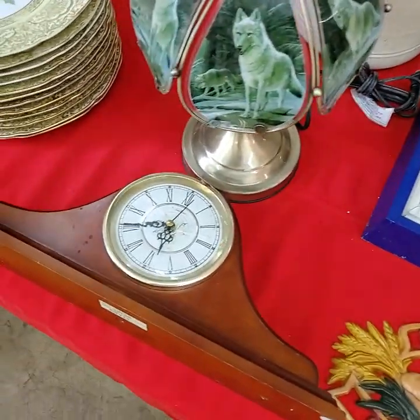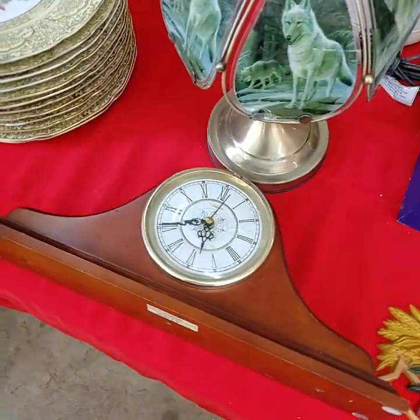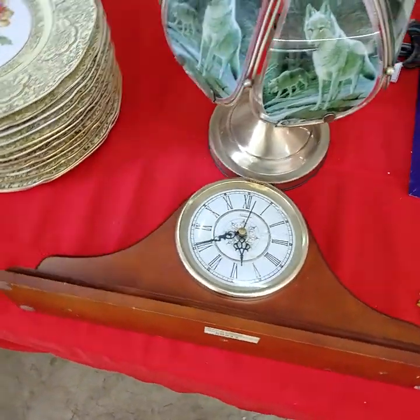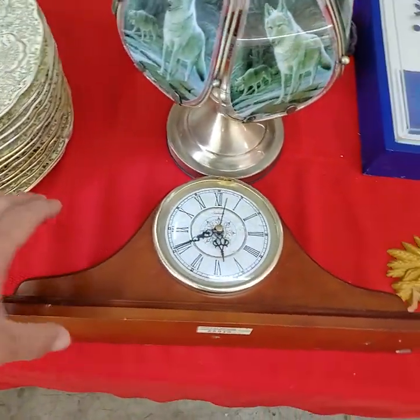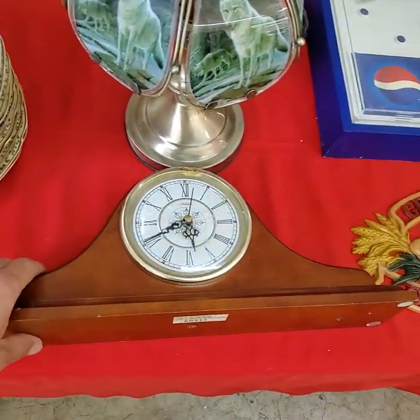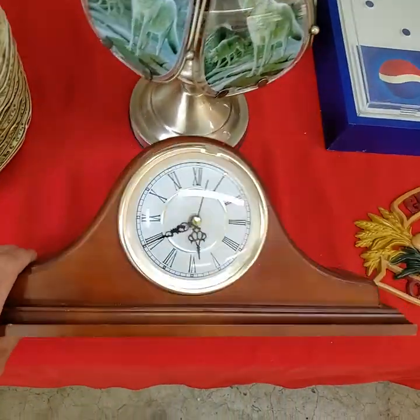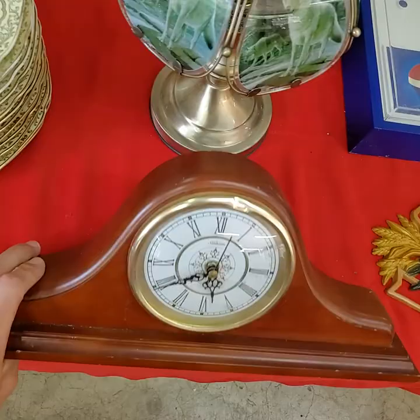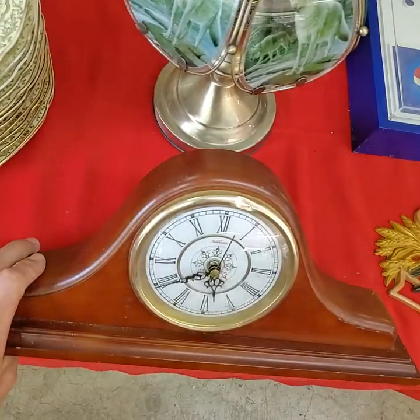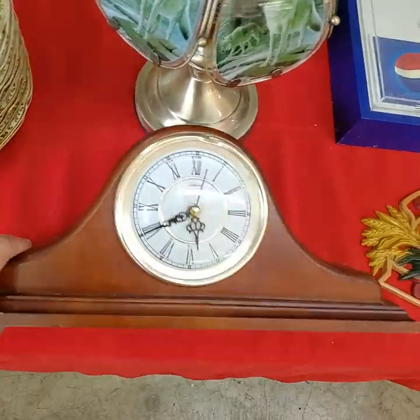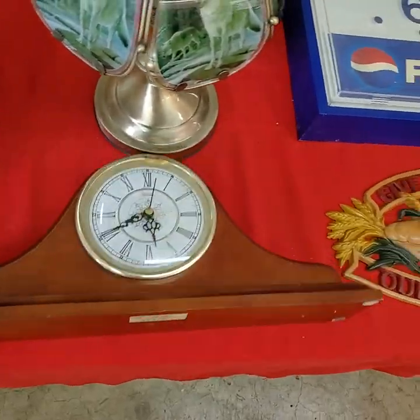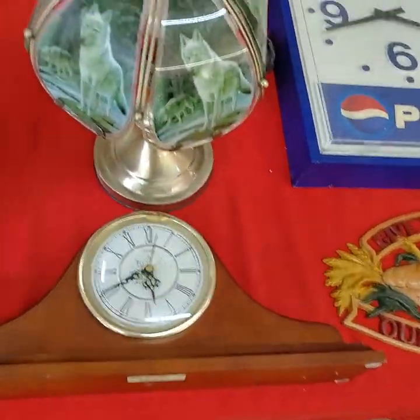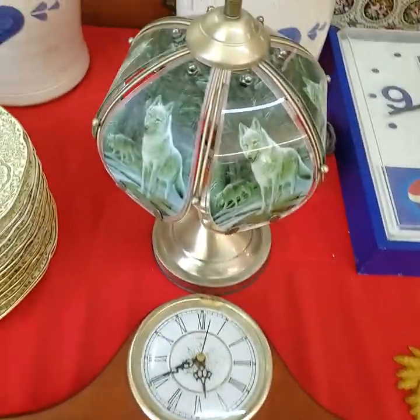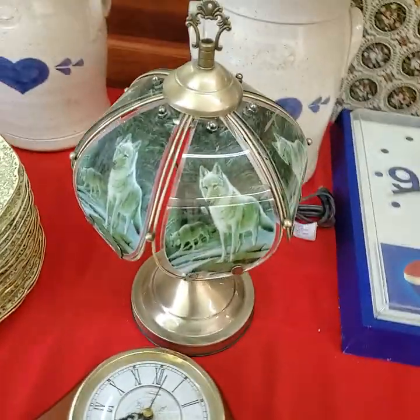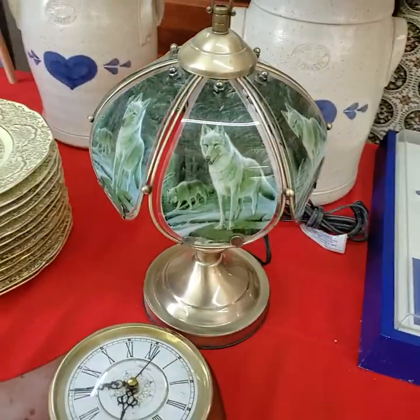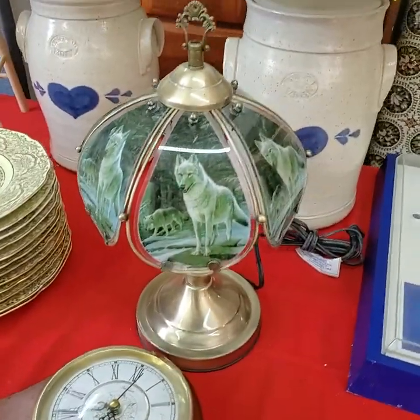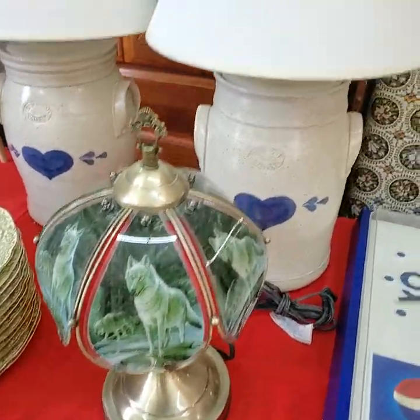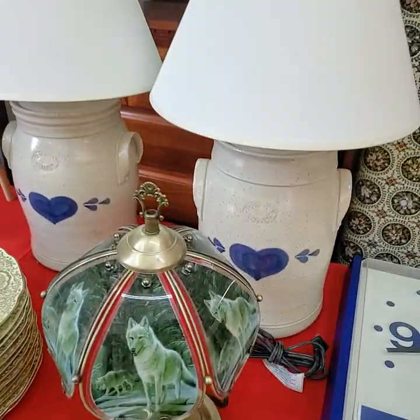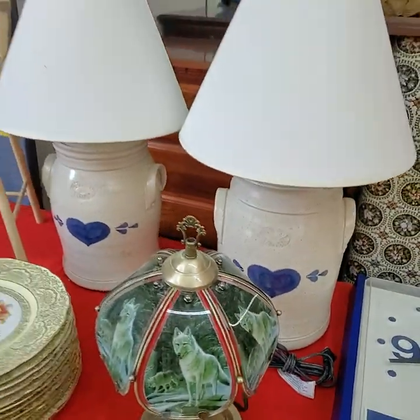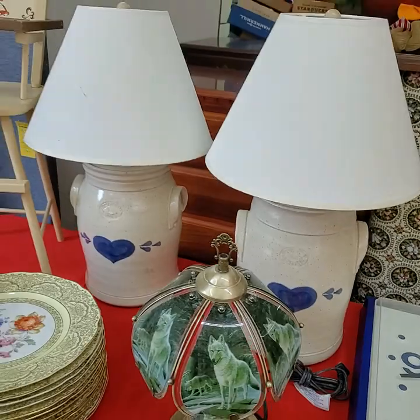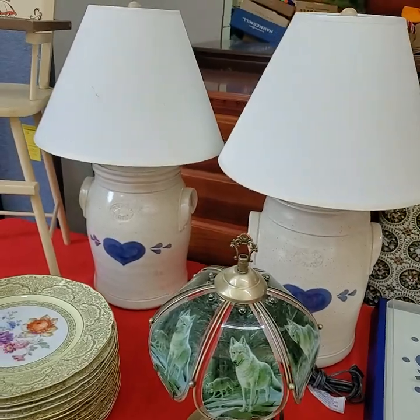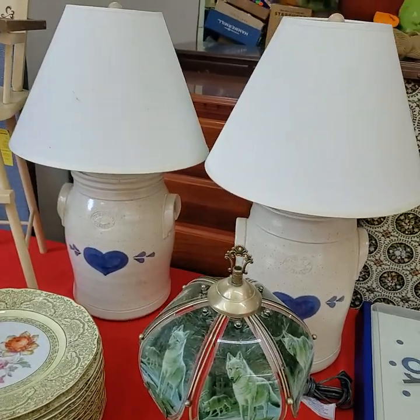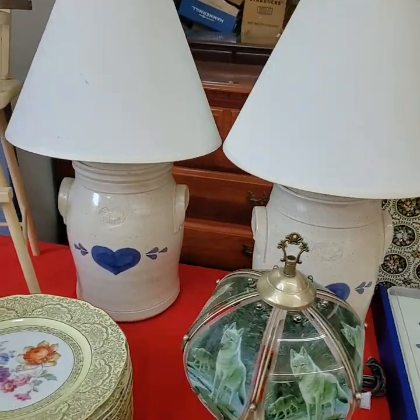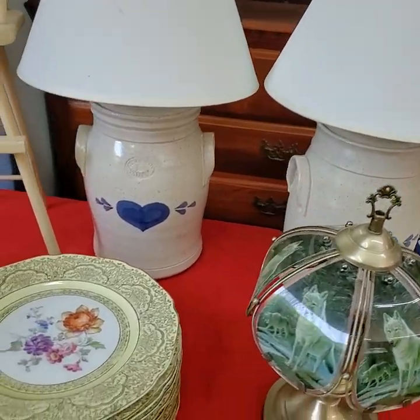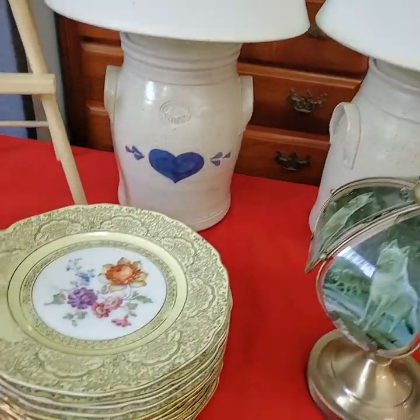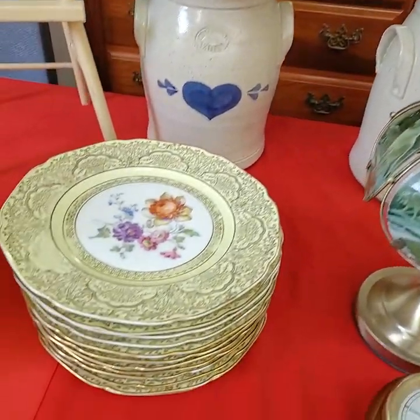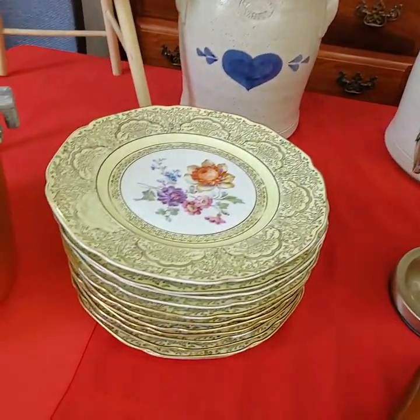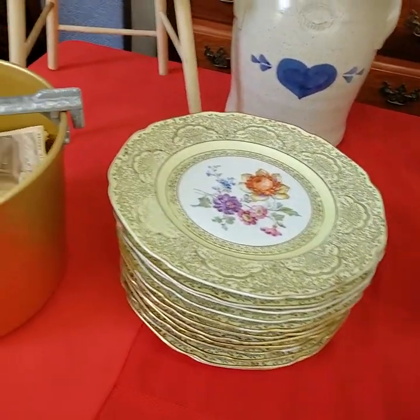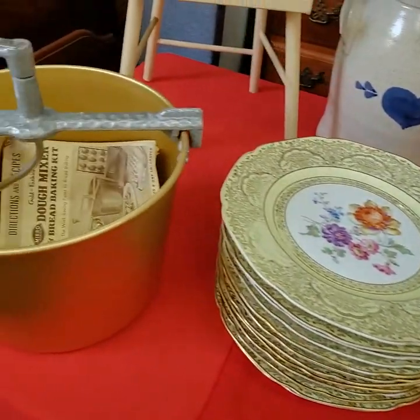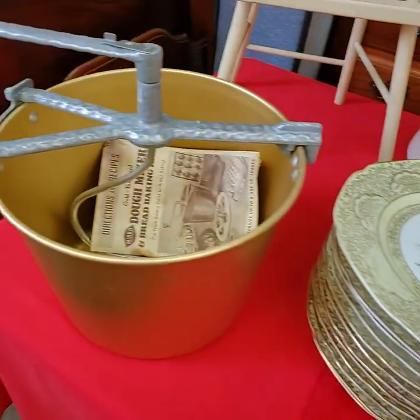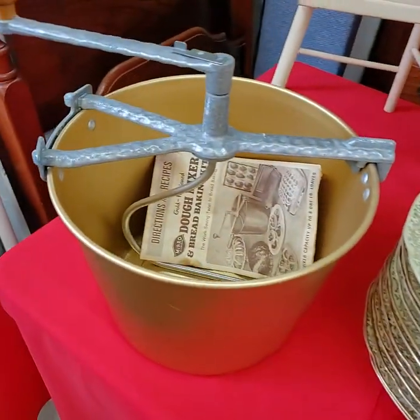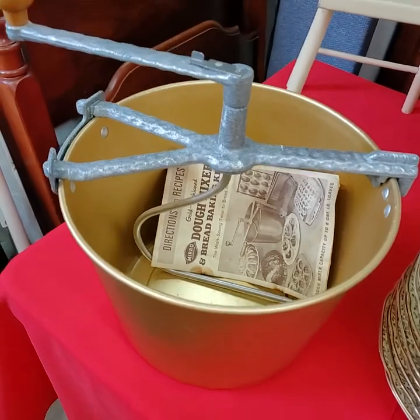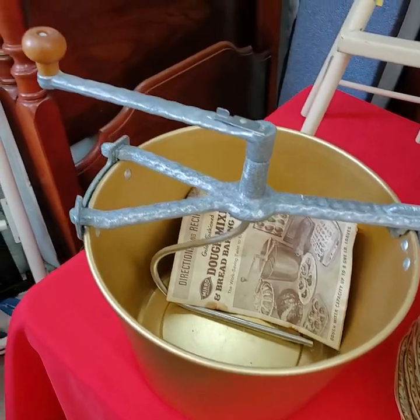Cute little mantle clock. Touch lamp. Pair of stoneware lamps. The old dough maker.